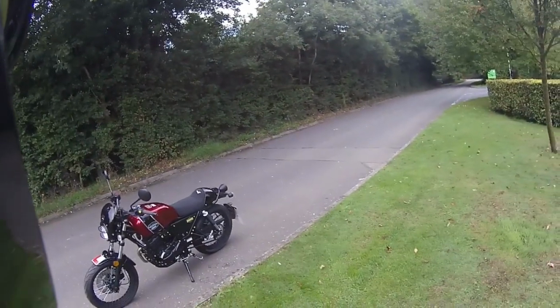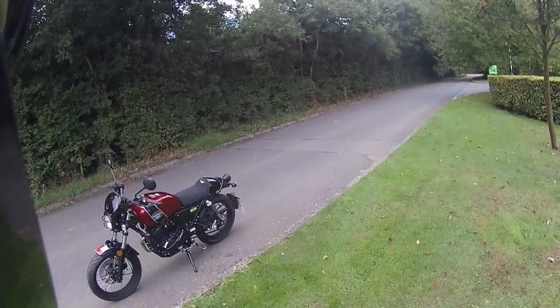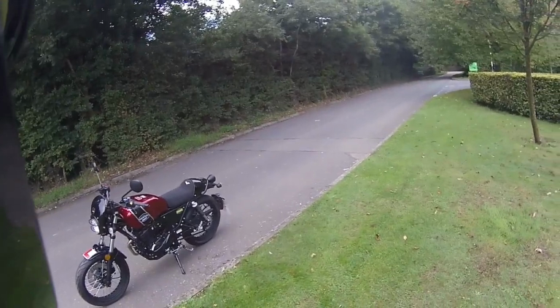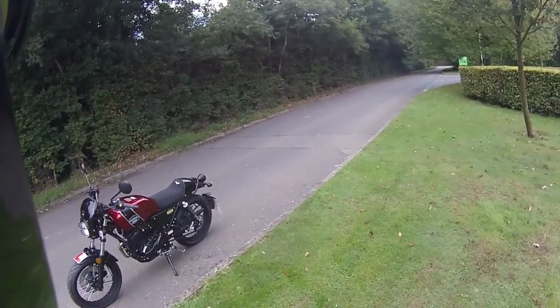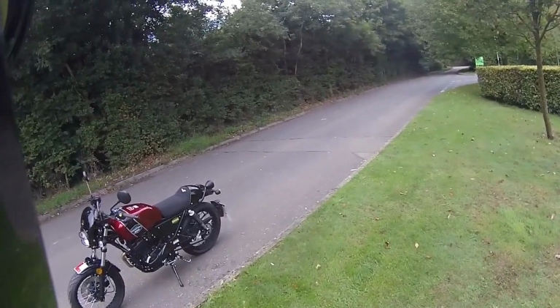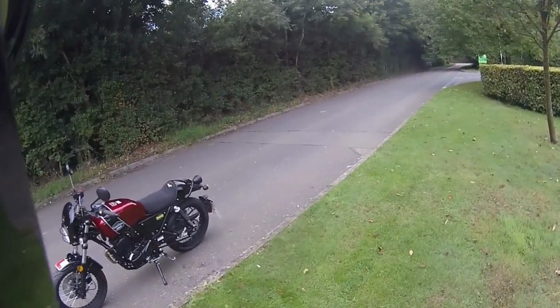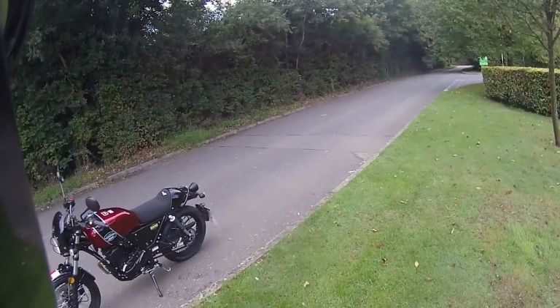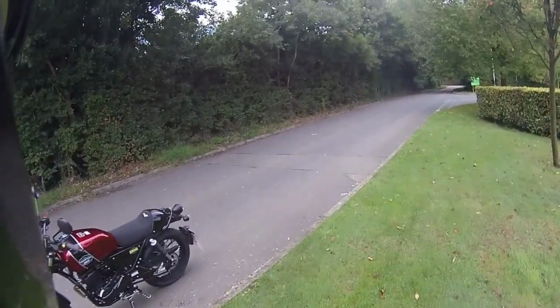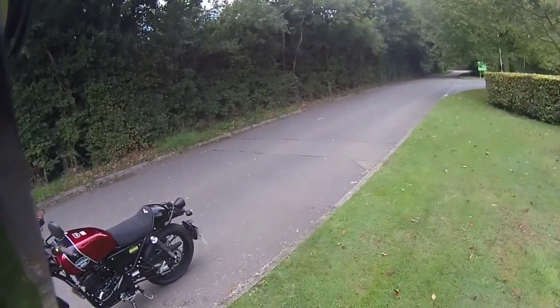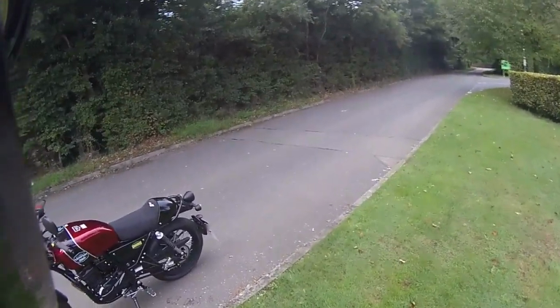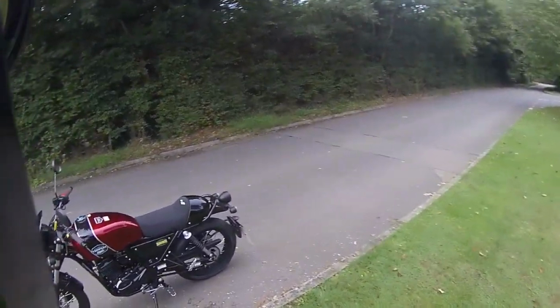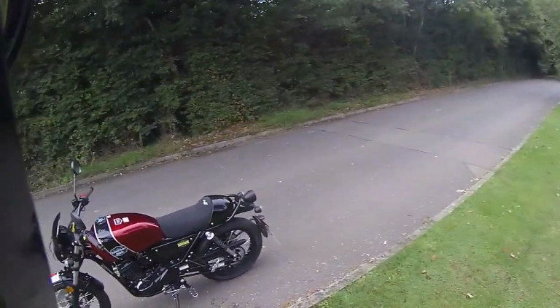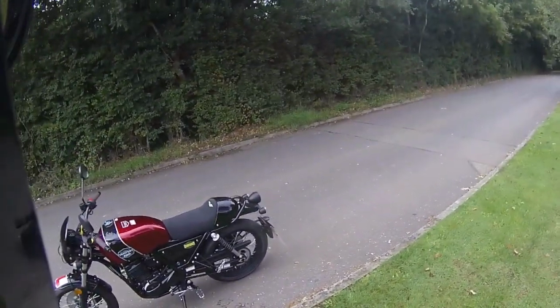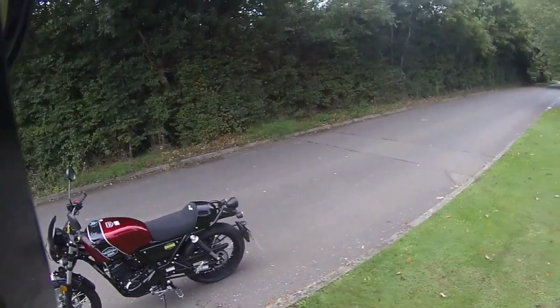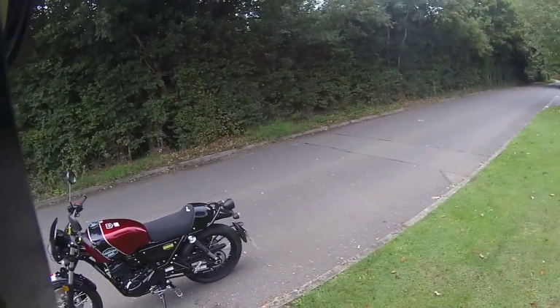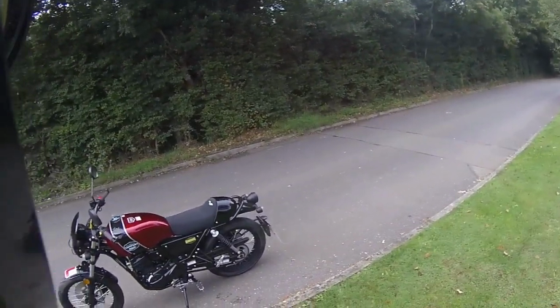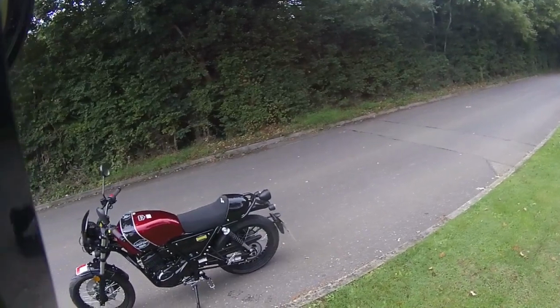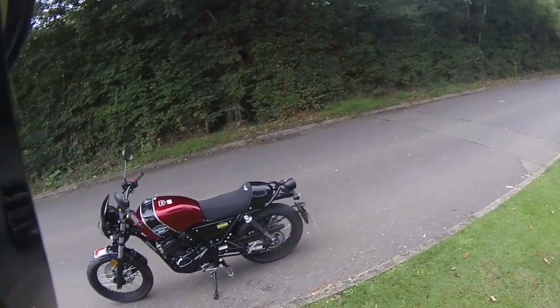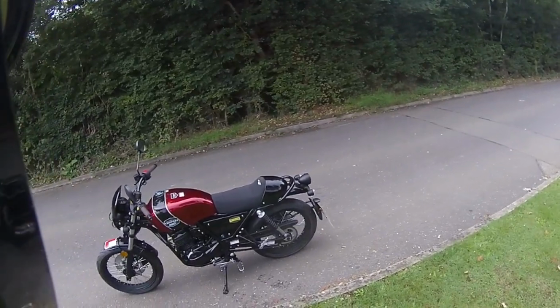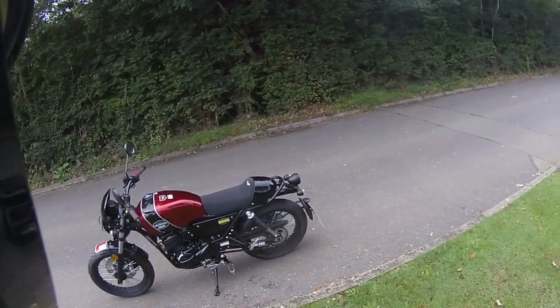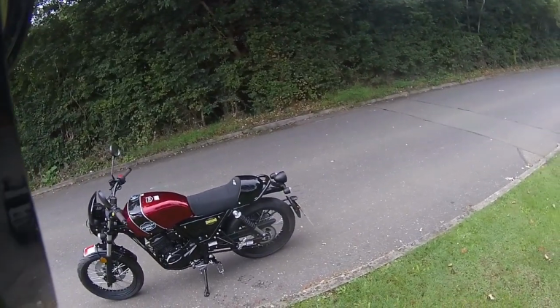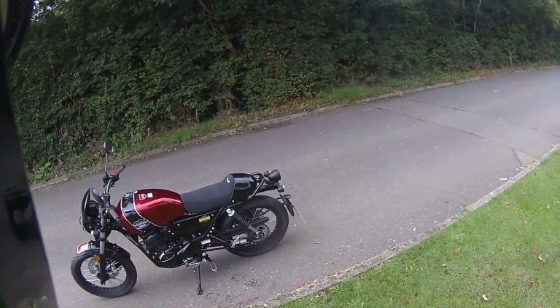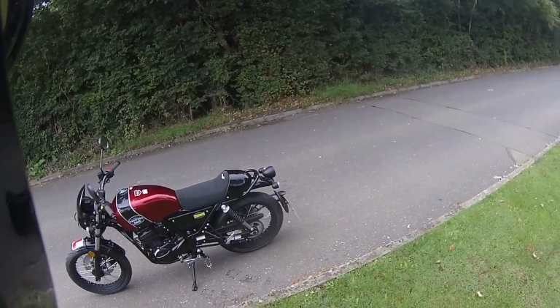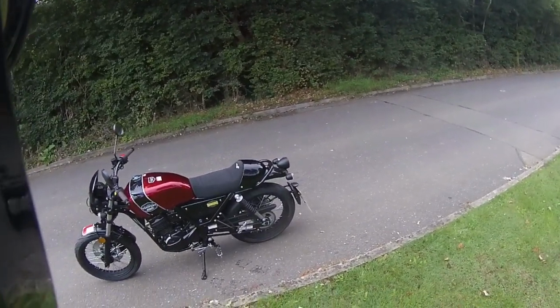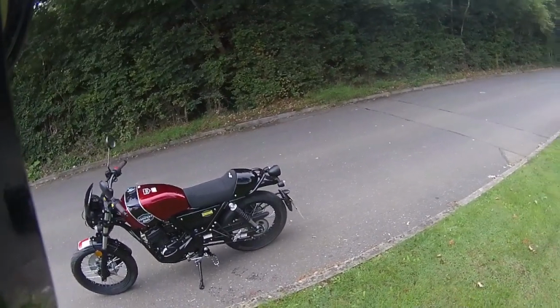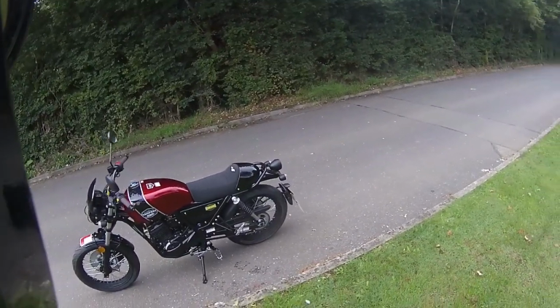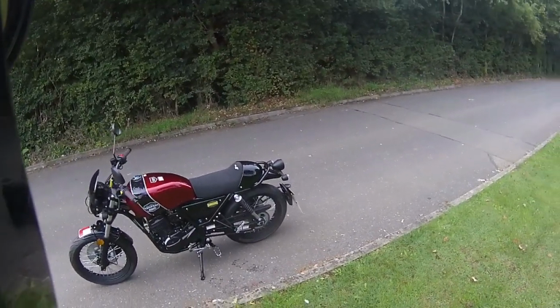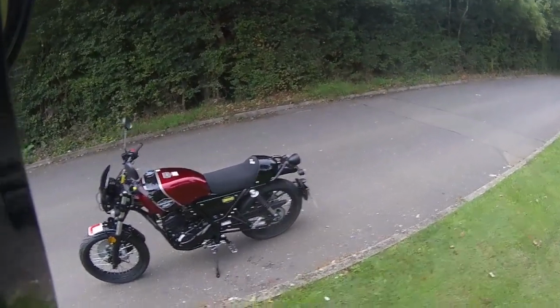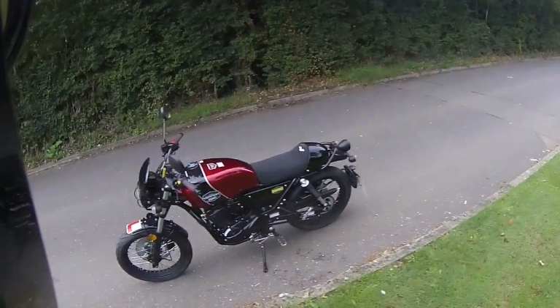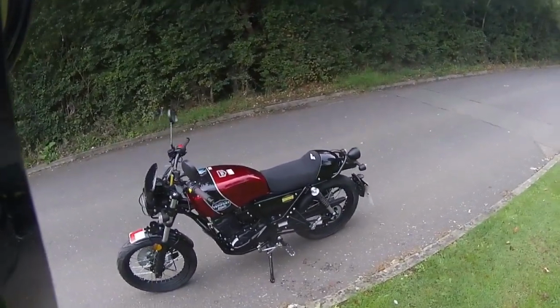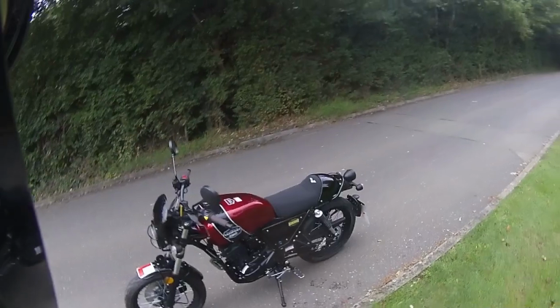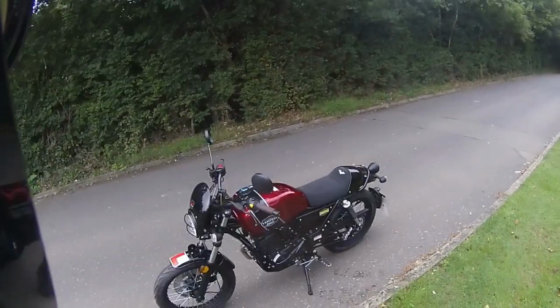Good morning and welcome to Eclipse Motorcycles. Today we're going to be taking out the Lexmoto Tempest — this is the GT in red, and what a gorgeous looking bike this is.